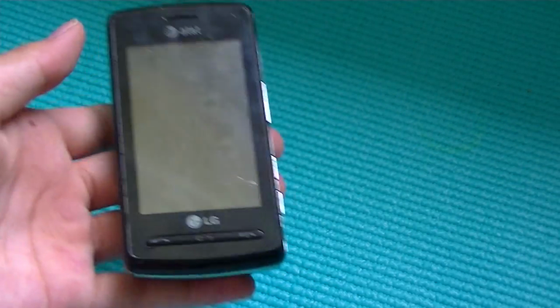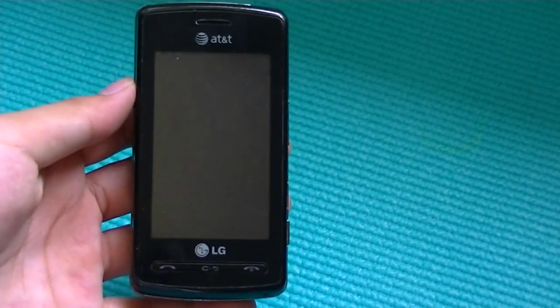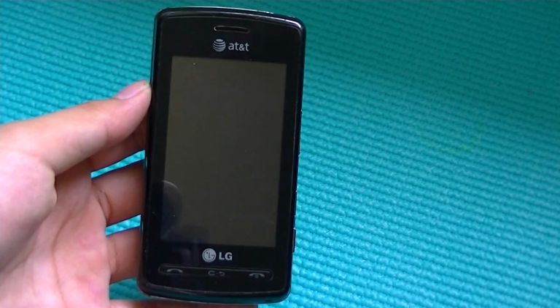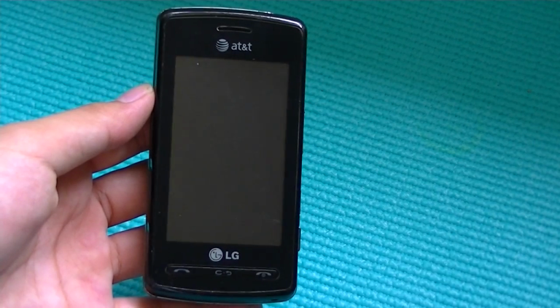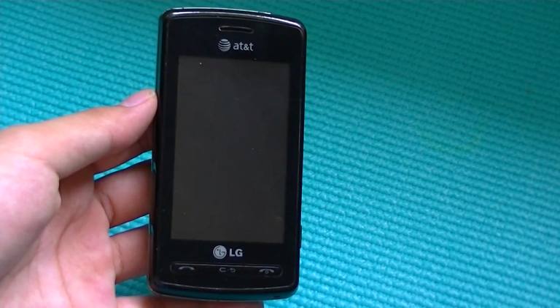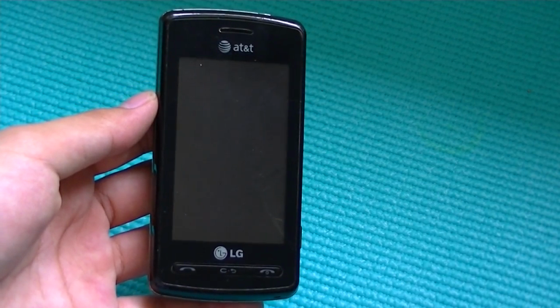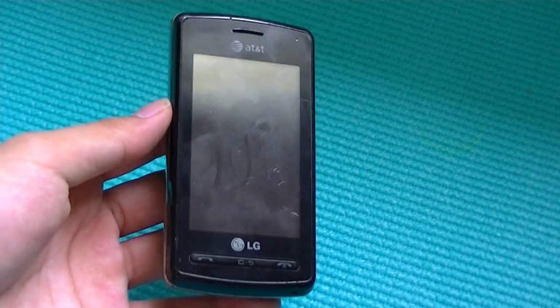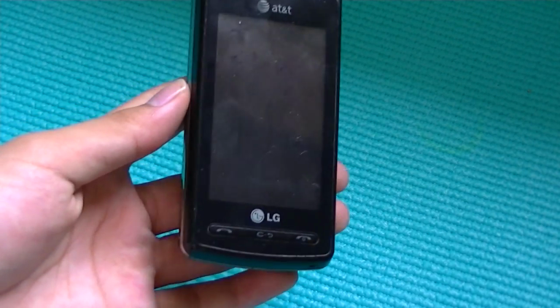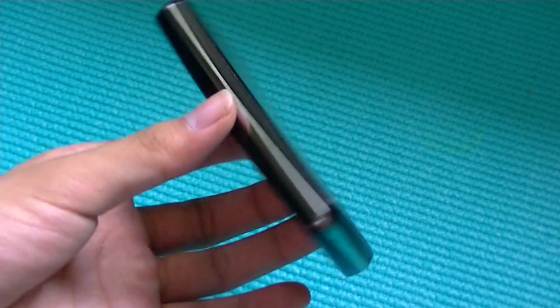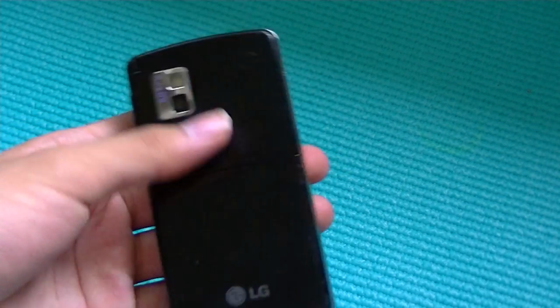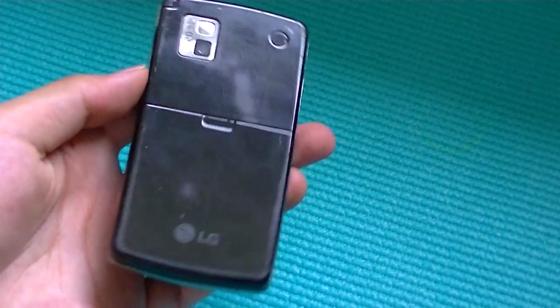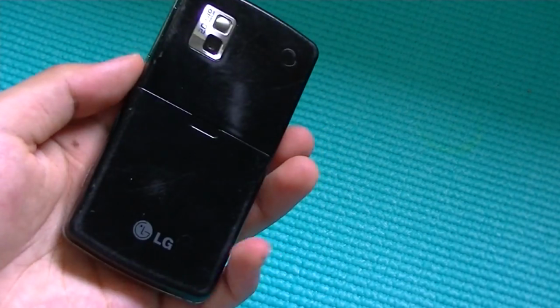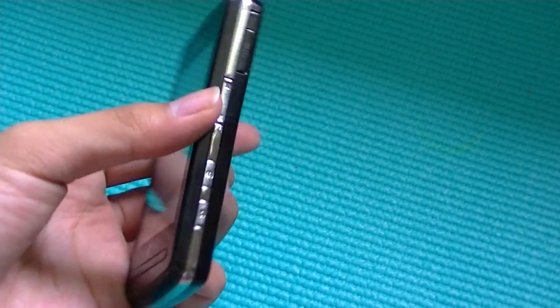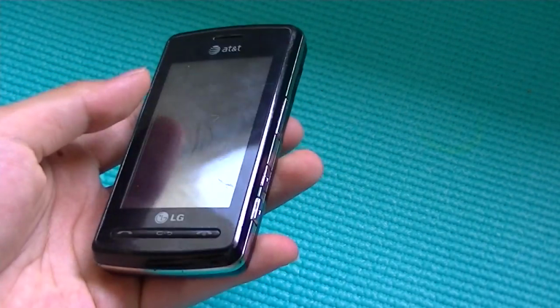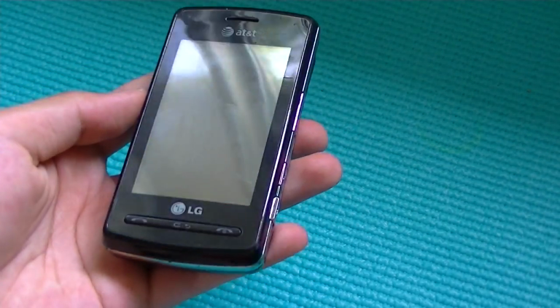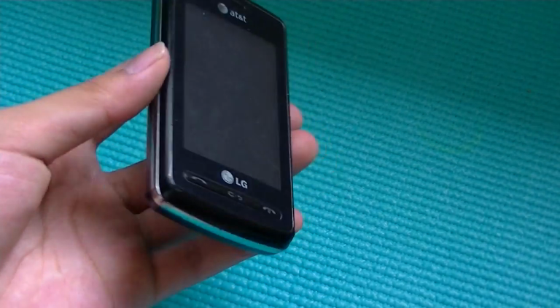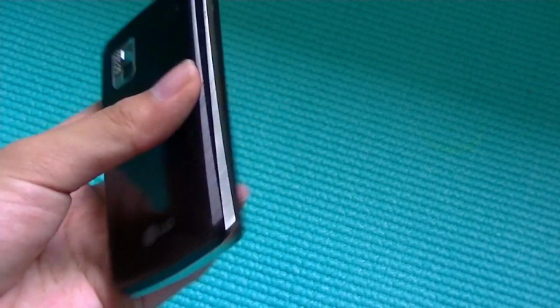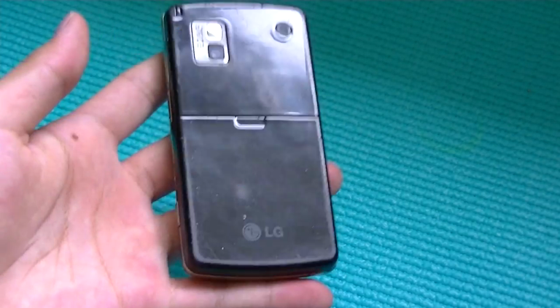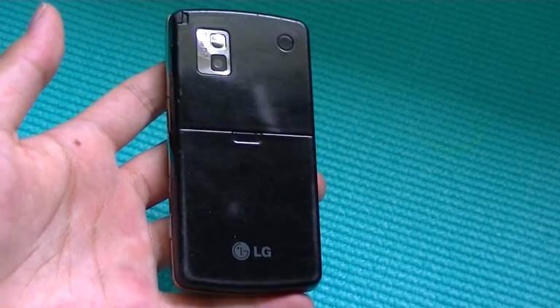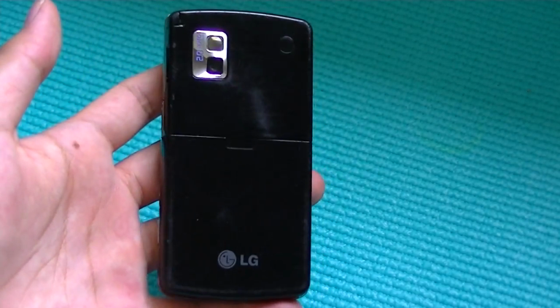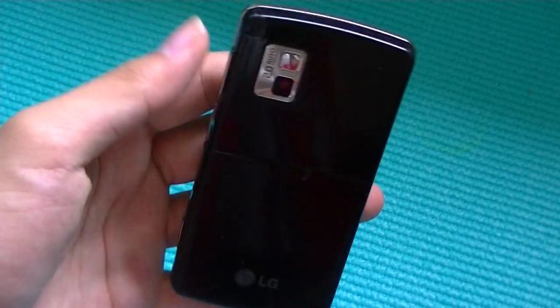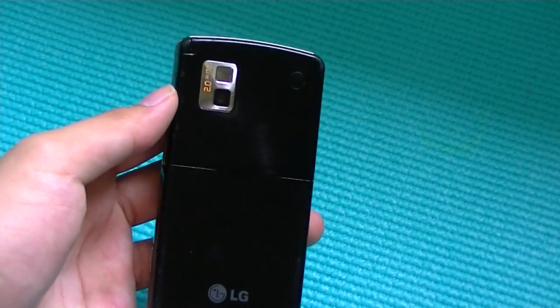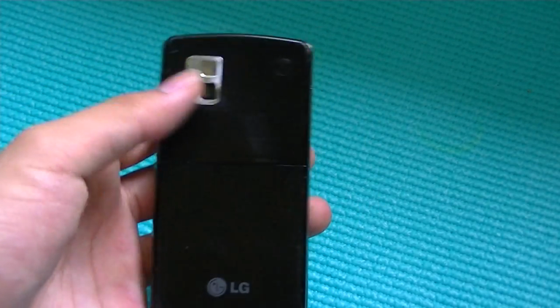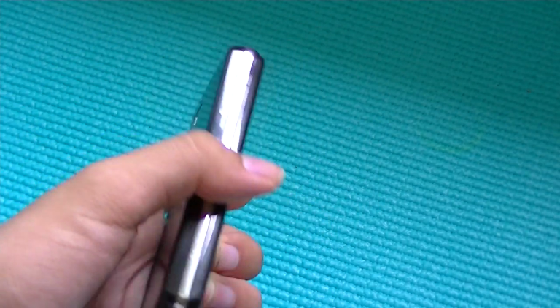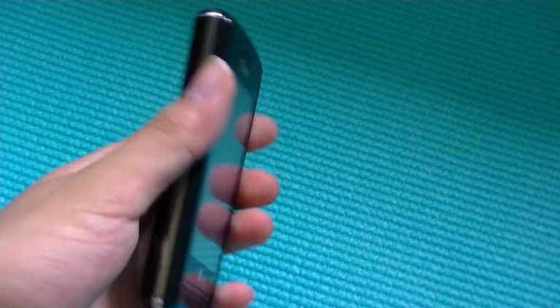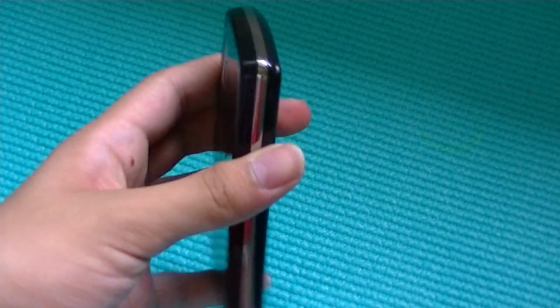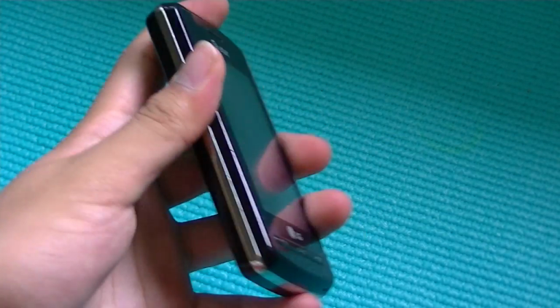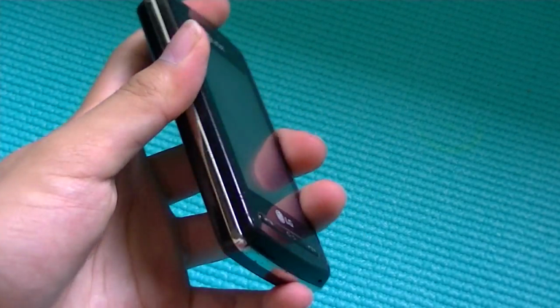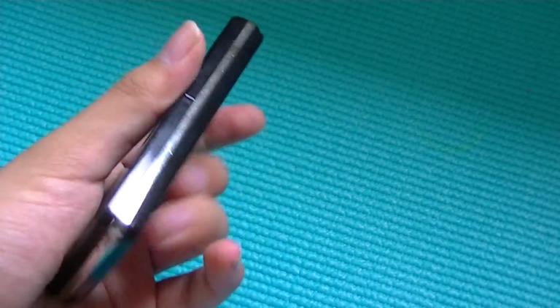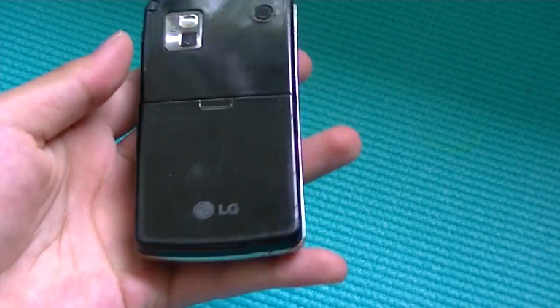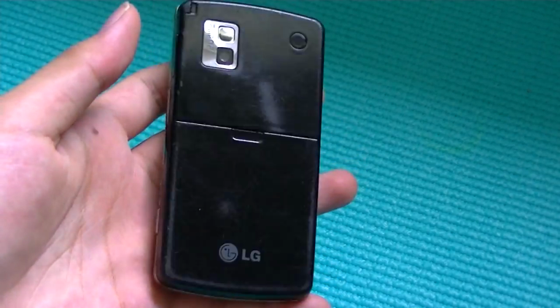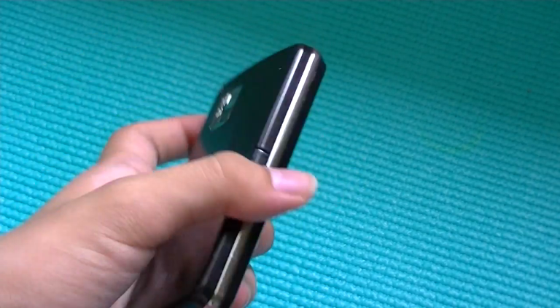It's a very nice feature to have, but otherwise this phone is very ordinary. In terms of design, it looks a lot alike to the LG Prada, and that's a good thing because it's very glossy, it's nicely designed, and it feels very good in hand despite being made out of plastic.